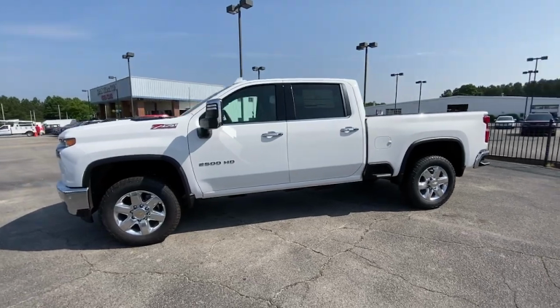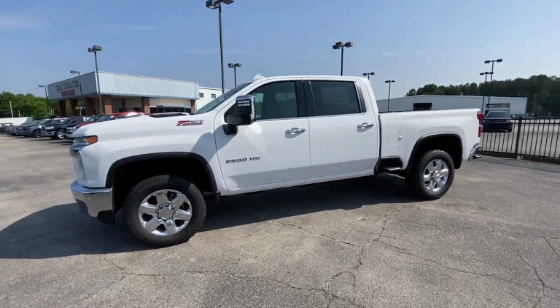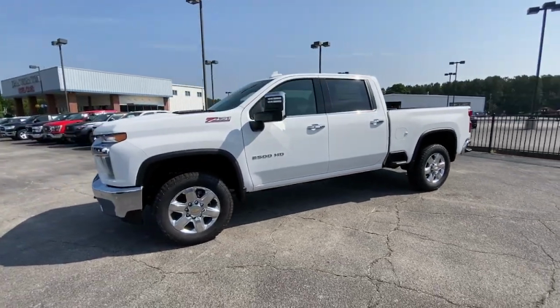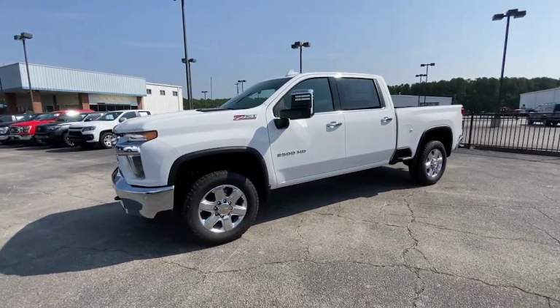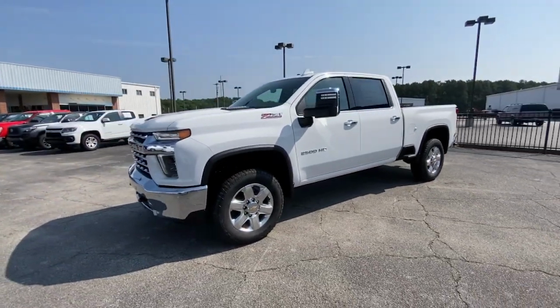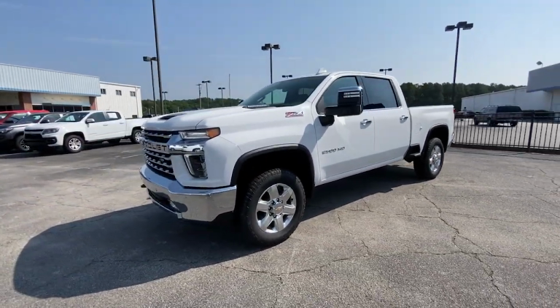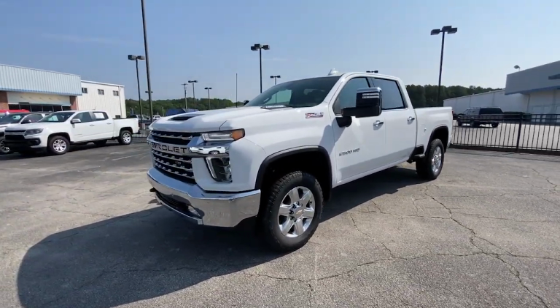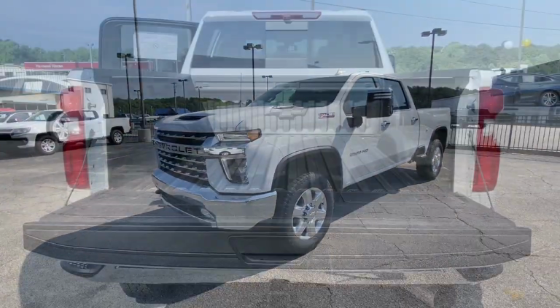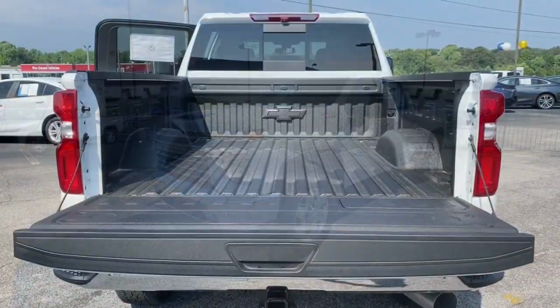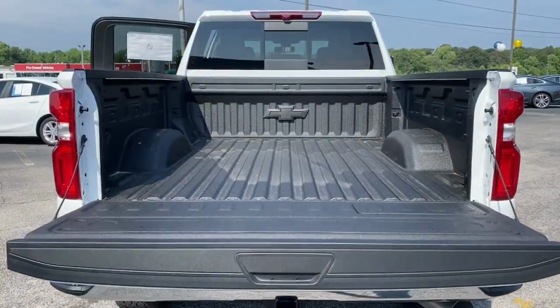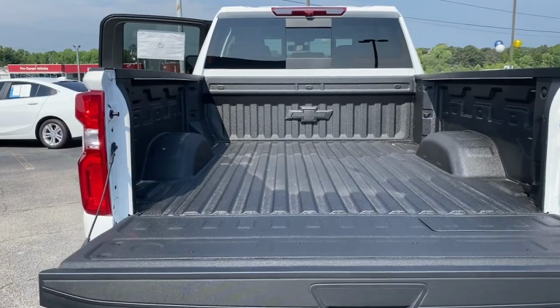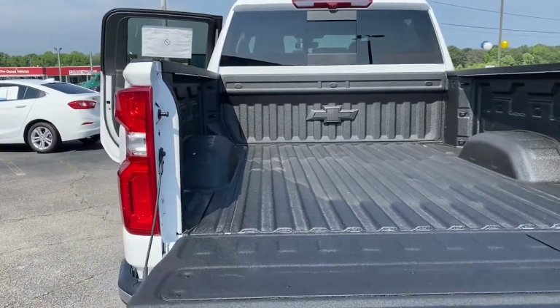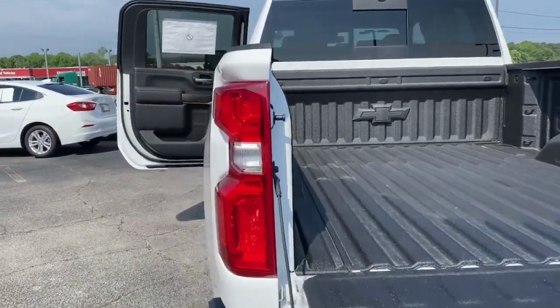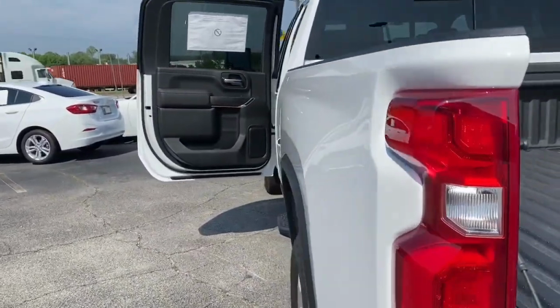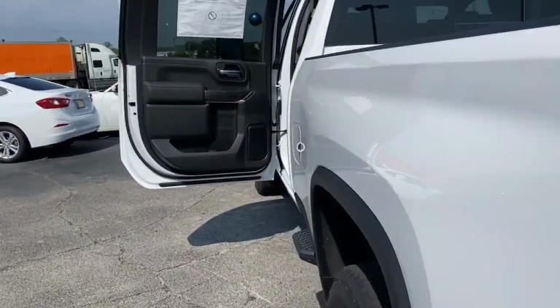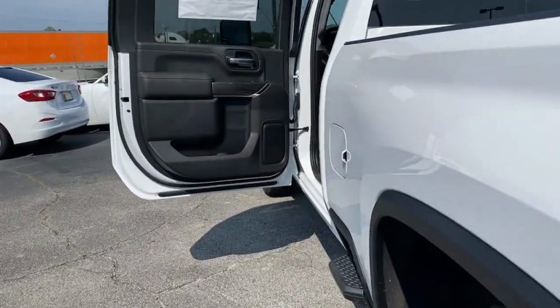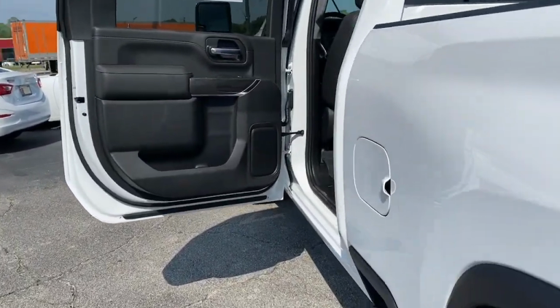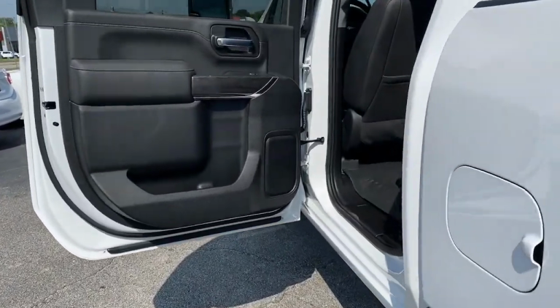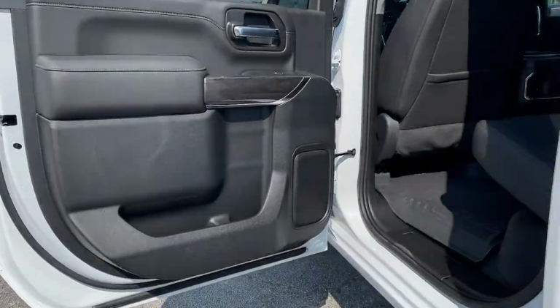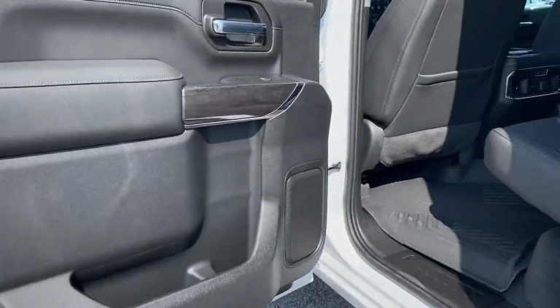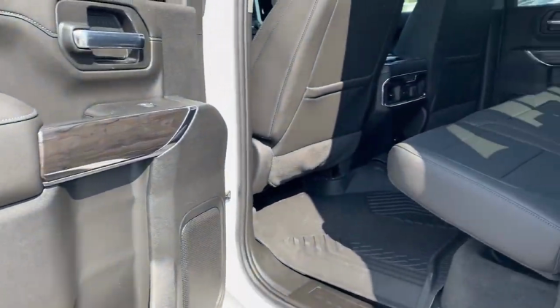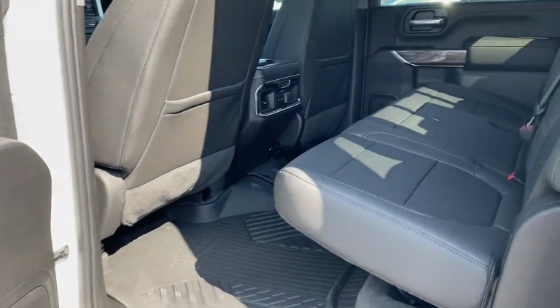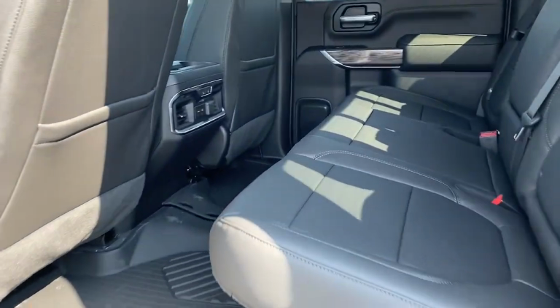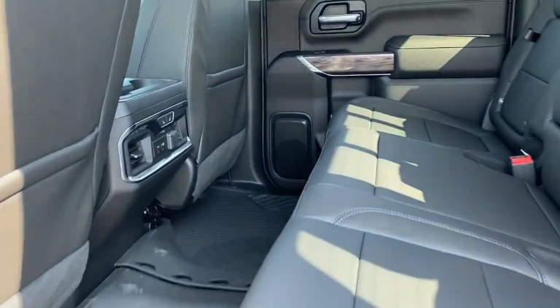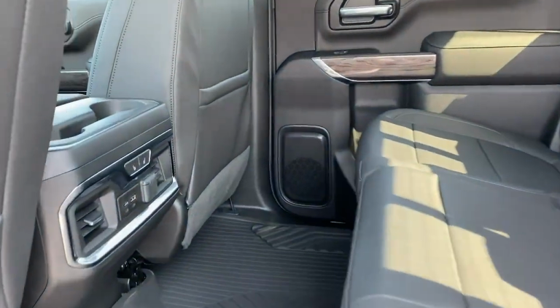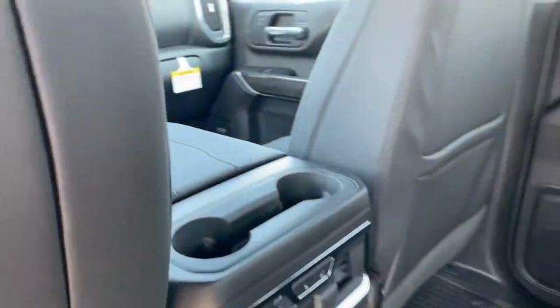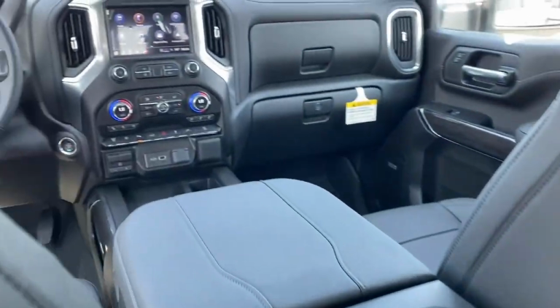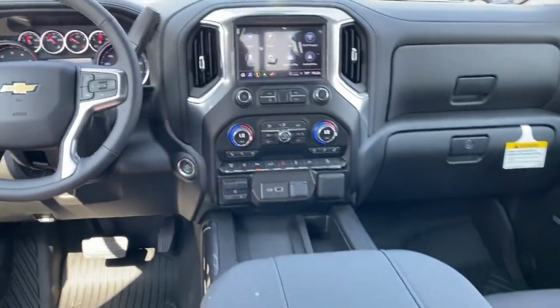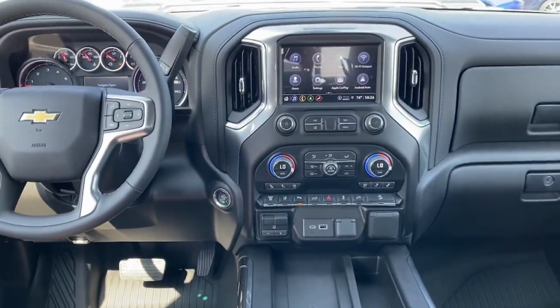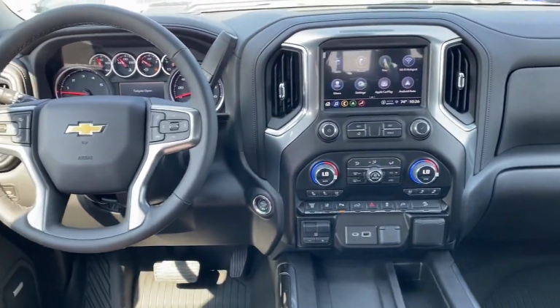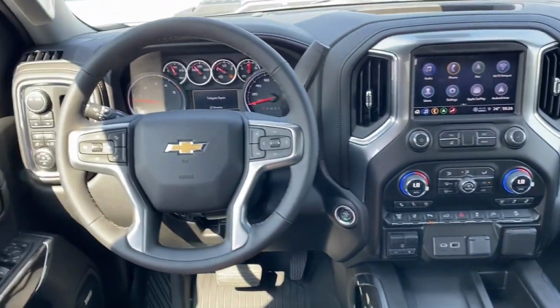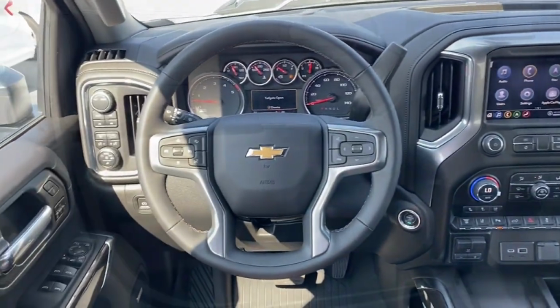Heated steering wheel, Apple CarPlay and or Android Auto, wireless charging station, heated driver's seat, sun moonroof, keyless entry, heated rear seat, lane keeping assist, remote engine start, premium sound system.